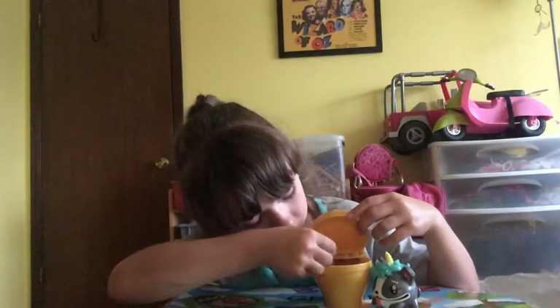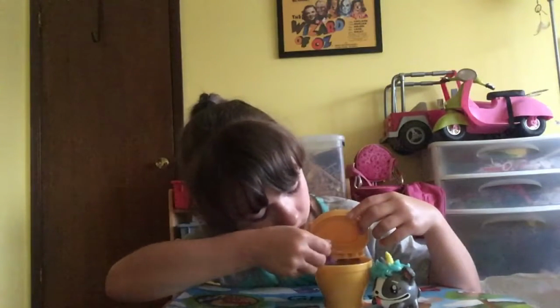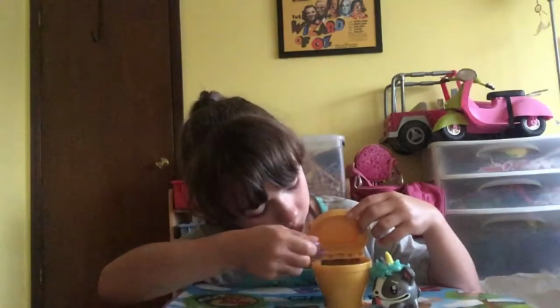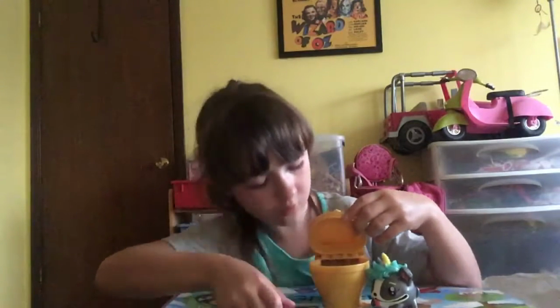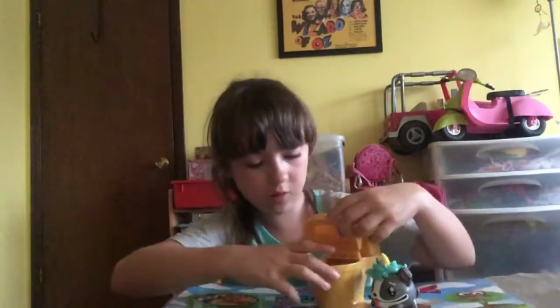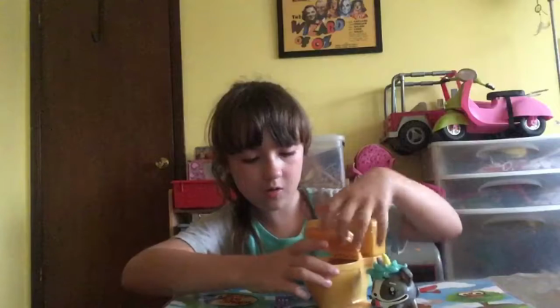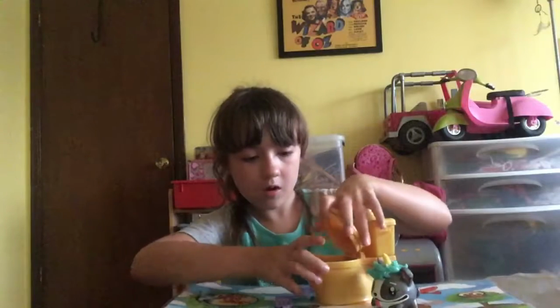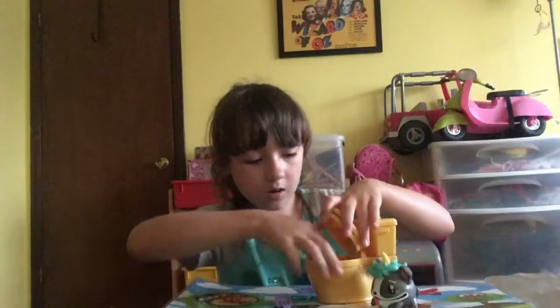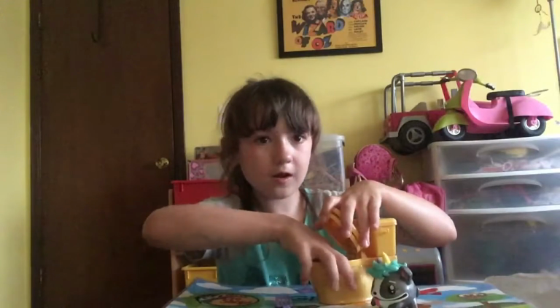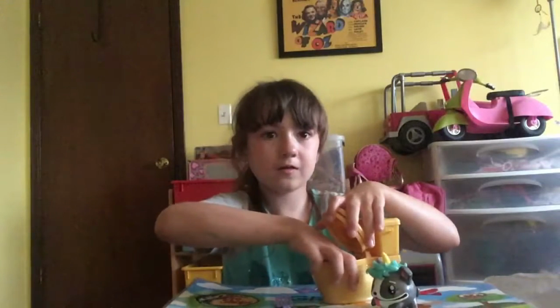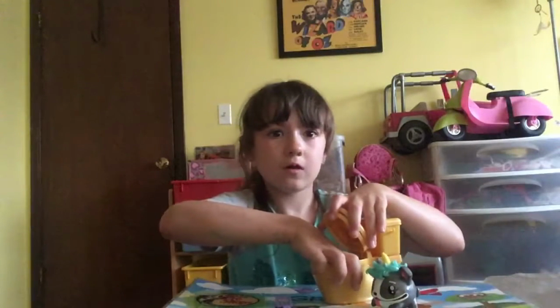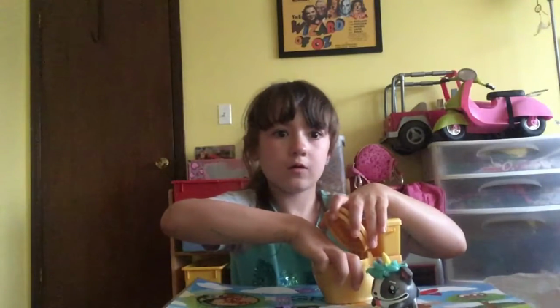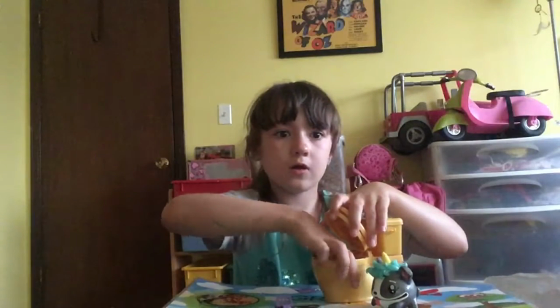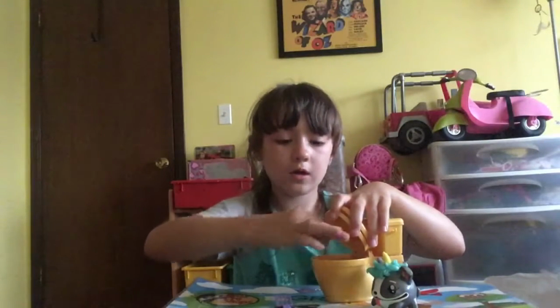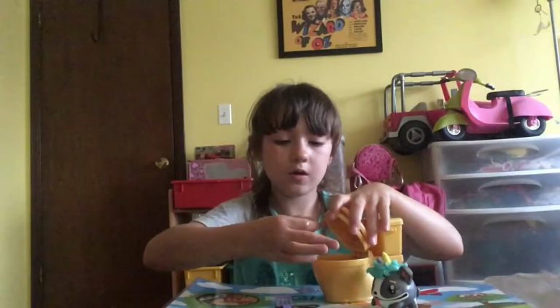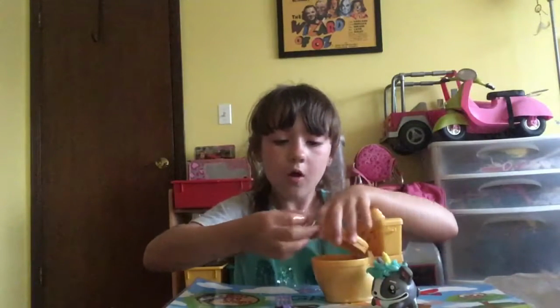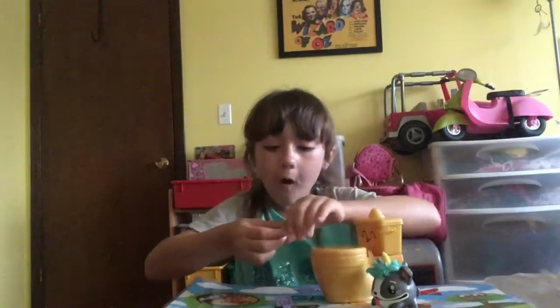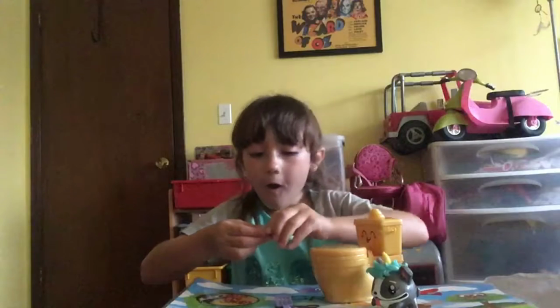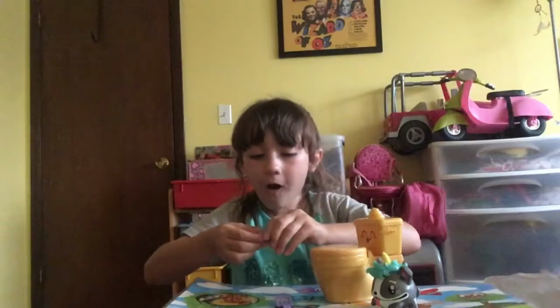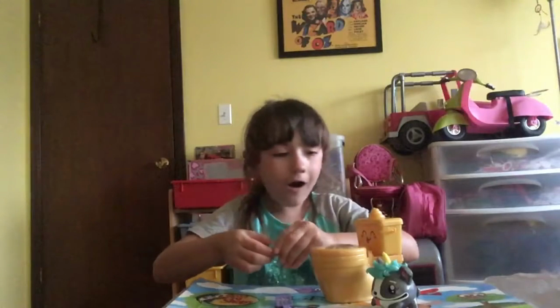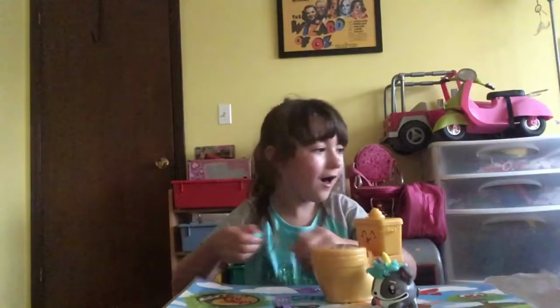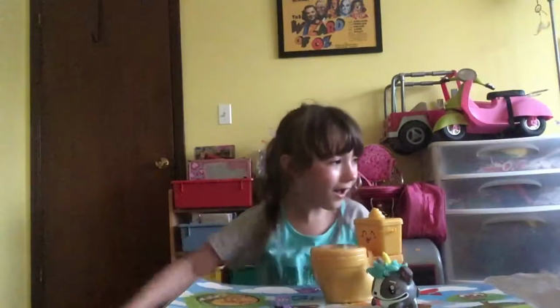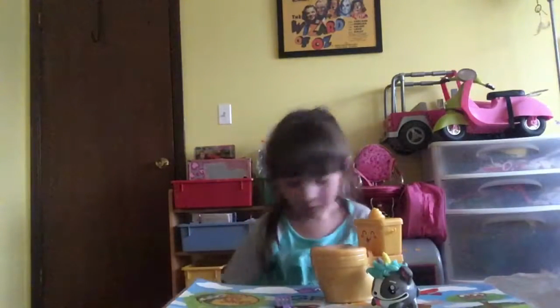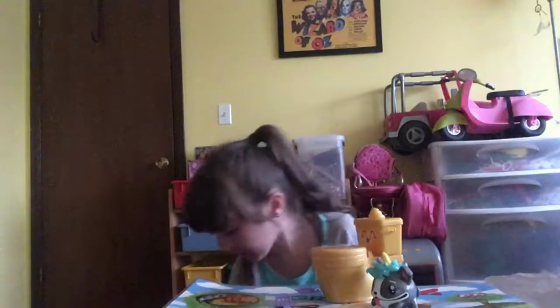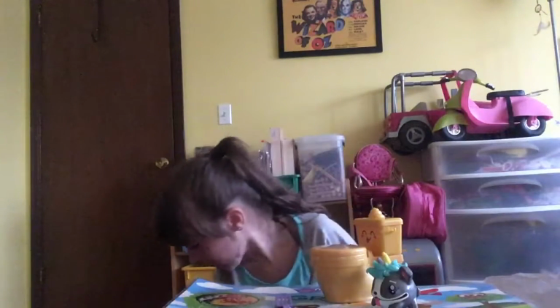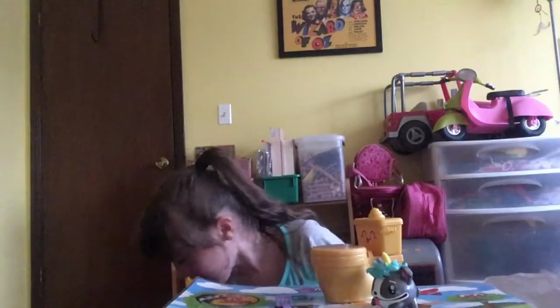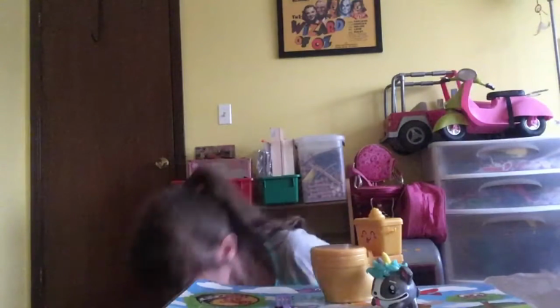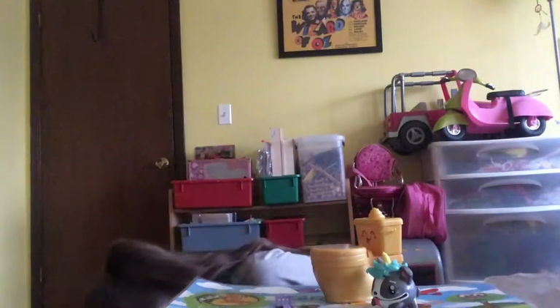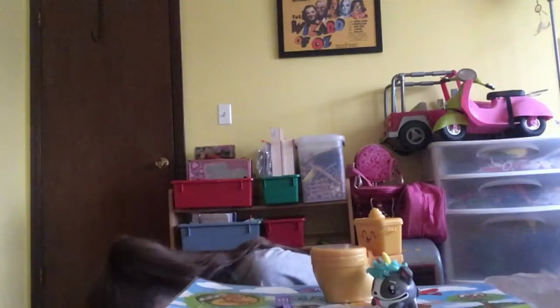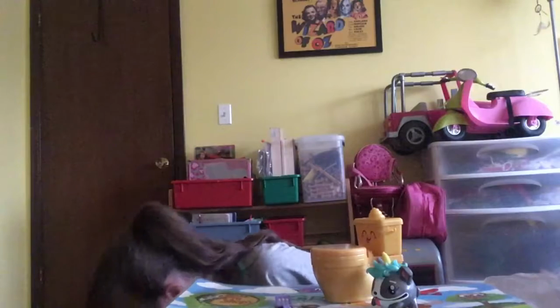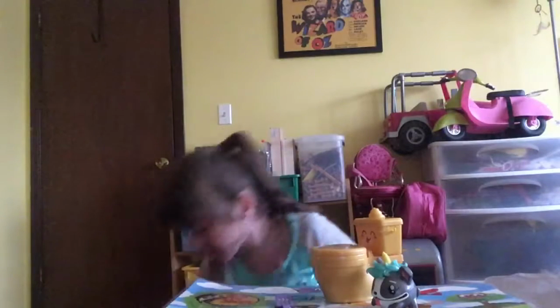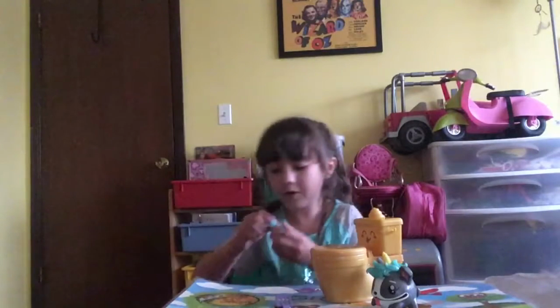The water color is not pleasant. Whoa, whoa, whoa. Ew, ew, ew. Hold on, I gotta wipe it. Okay, there we go.